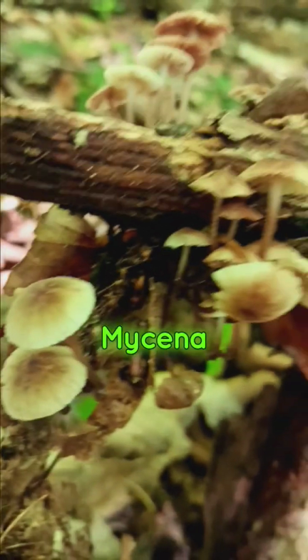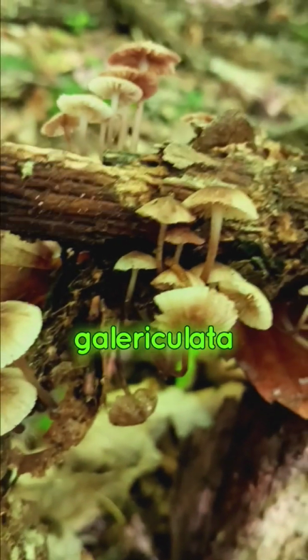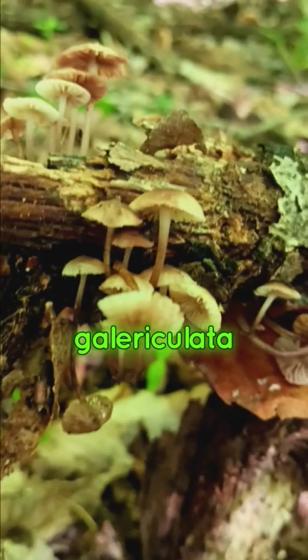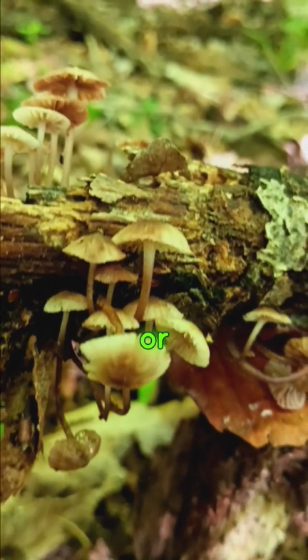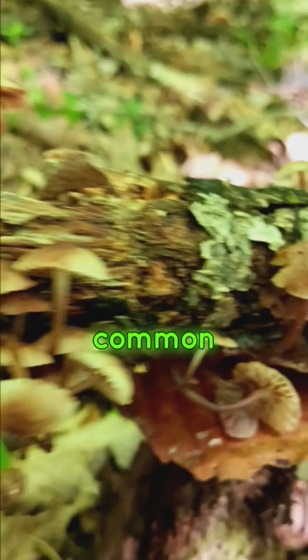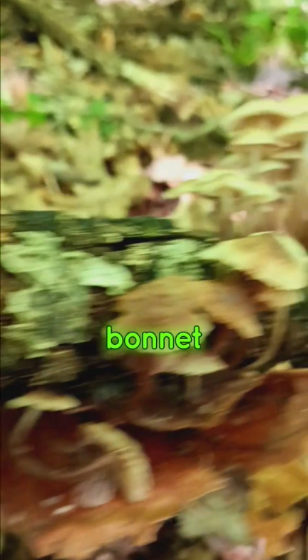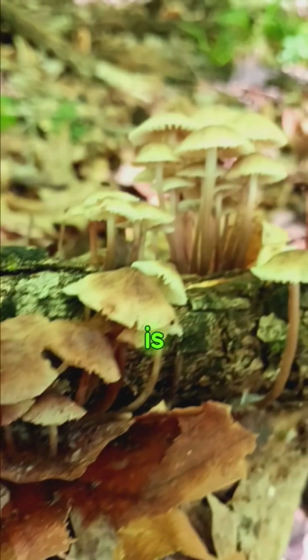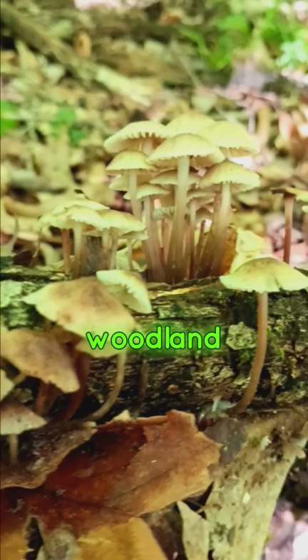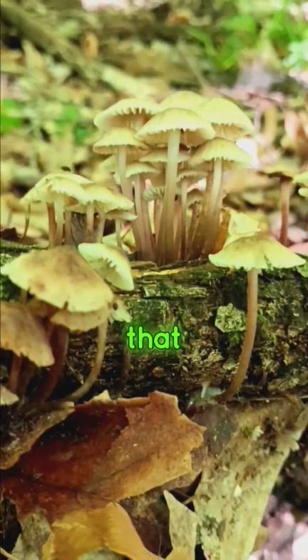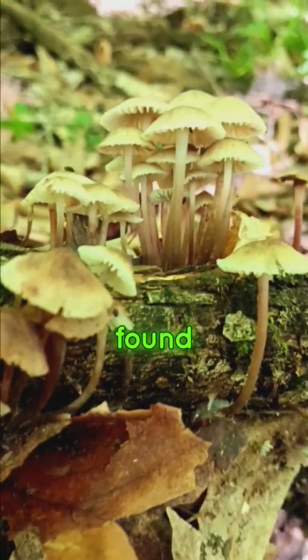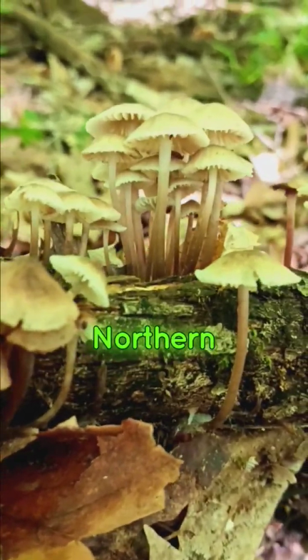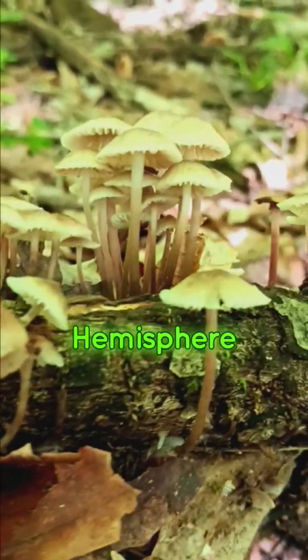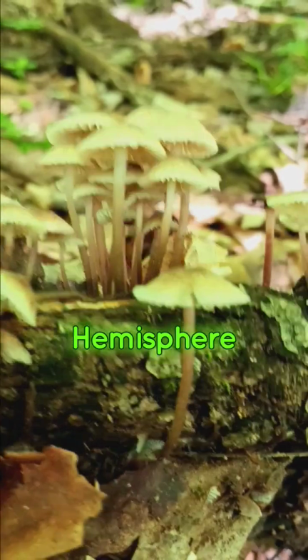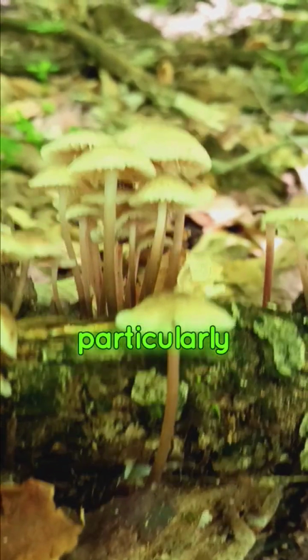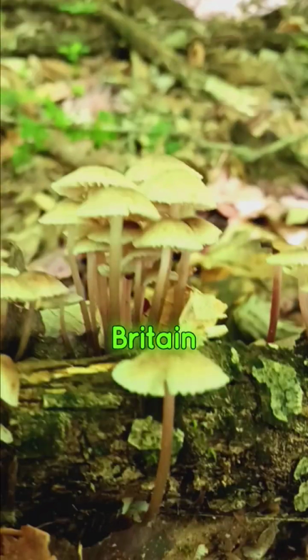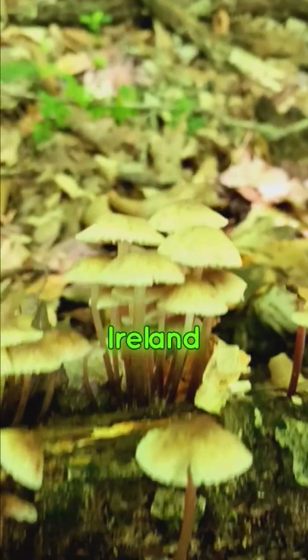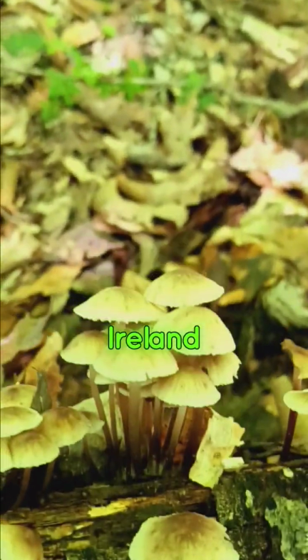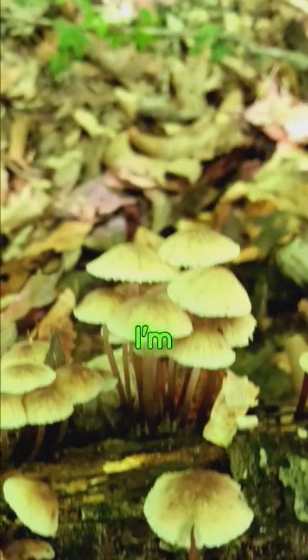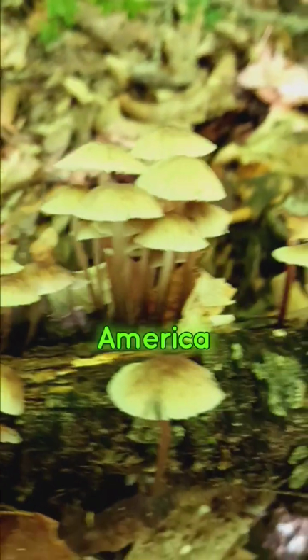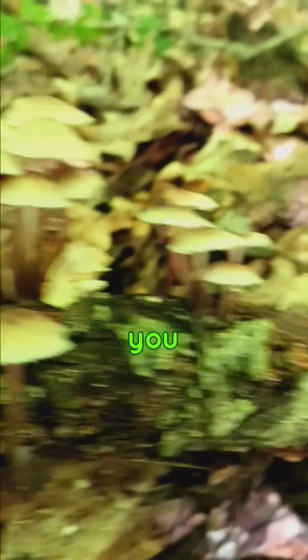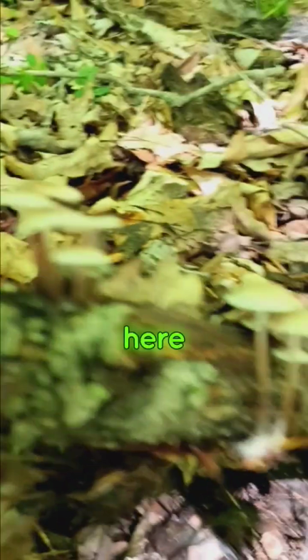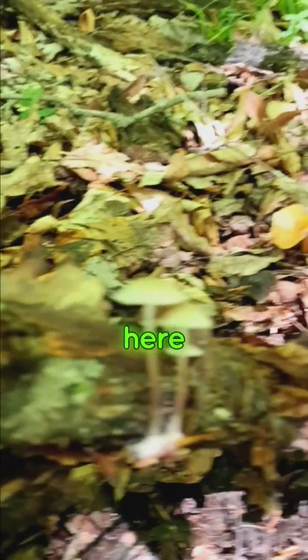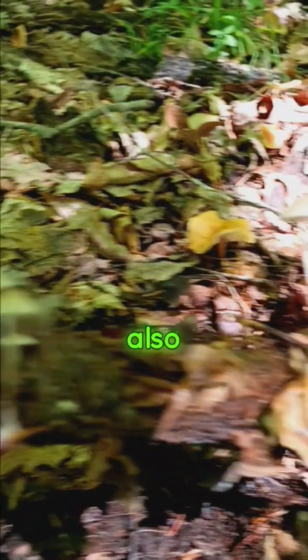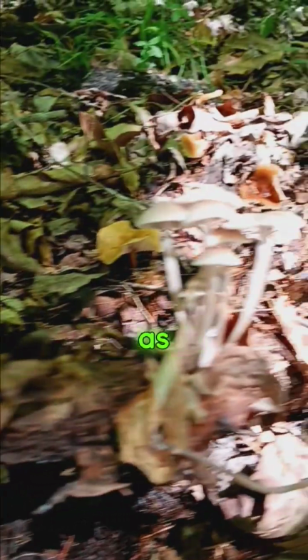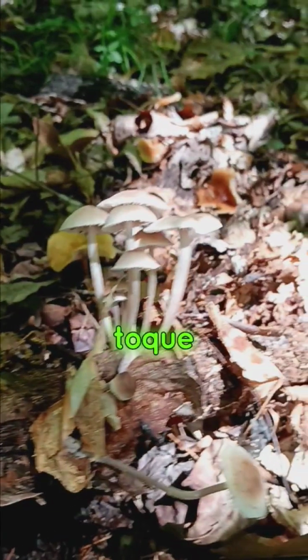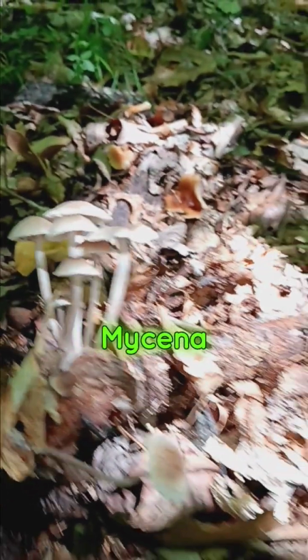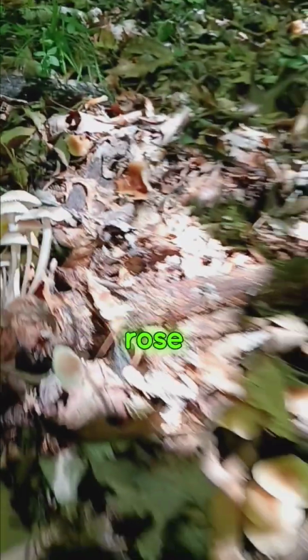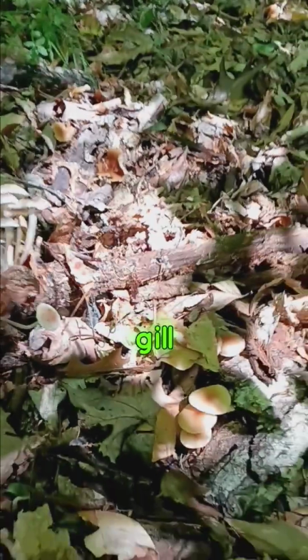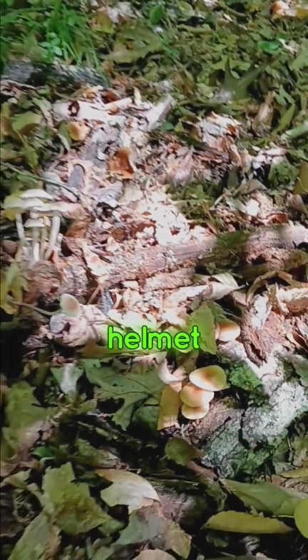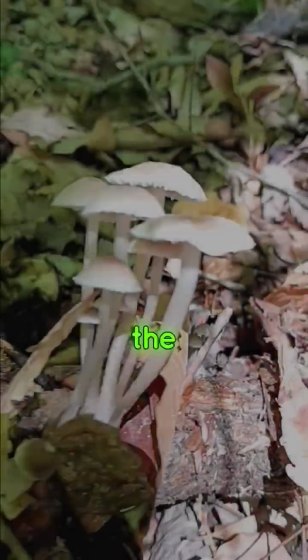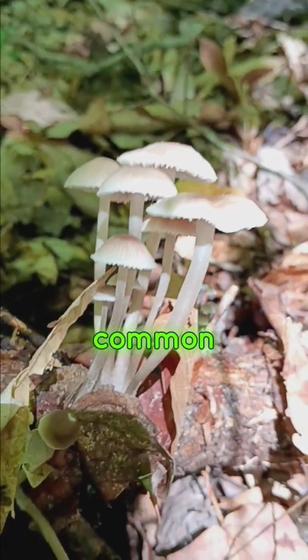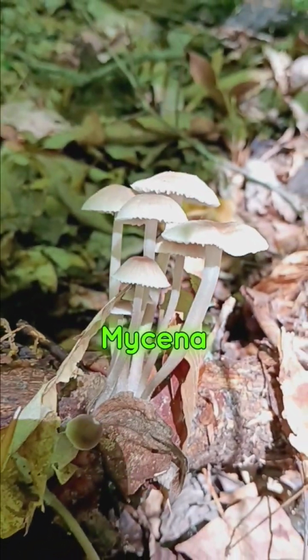Mycena galericulata, or the common bonnet, is a woodland mushroom that can be found in the northern hemisphere, particularly Britain and Ireland. I'm in America and you can see it here. It's also known as the toque mycena, rosegill fairy helmet, or the common mycena.